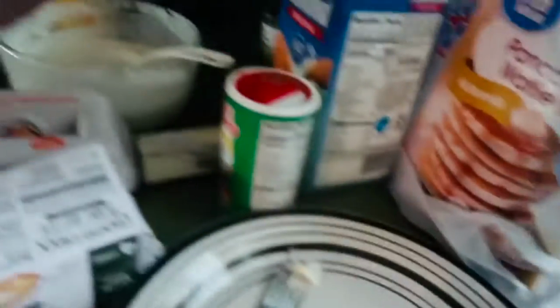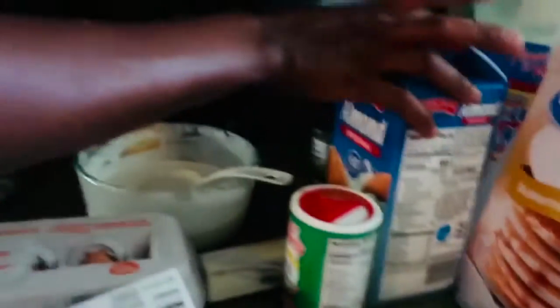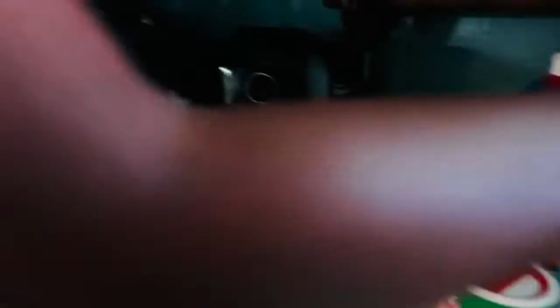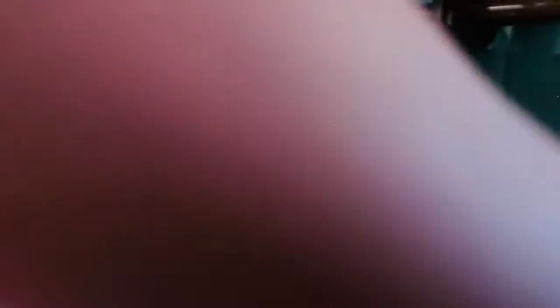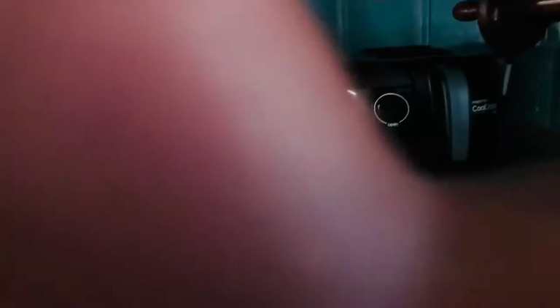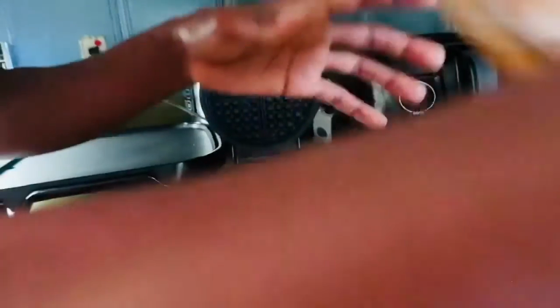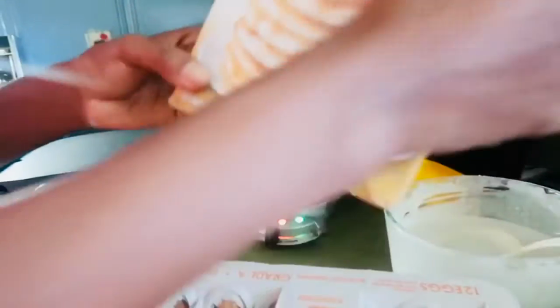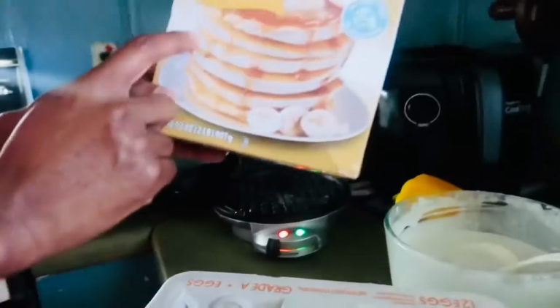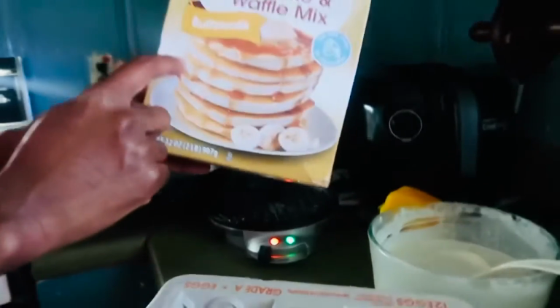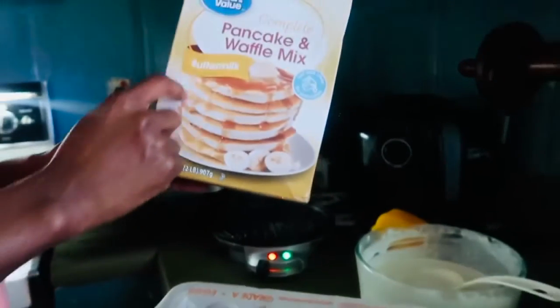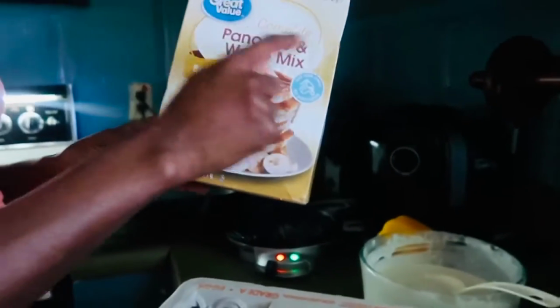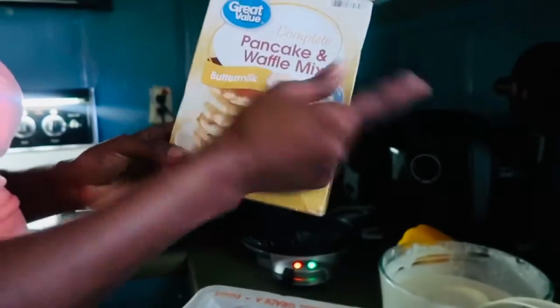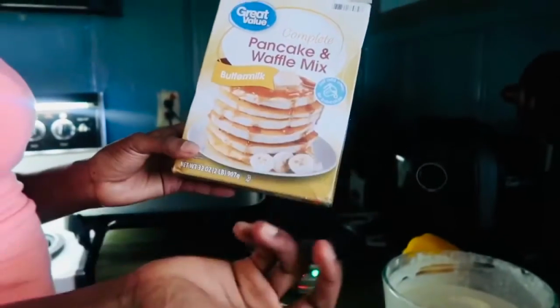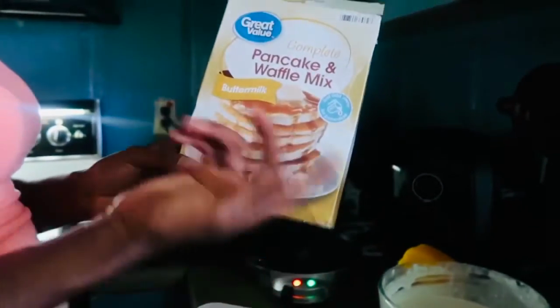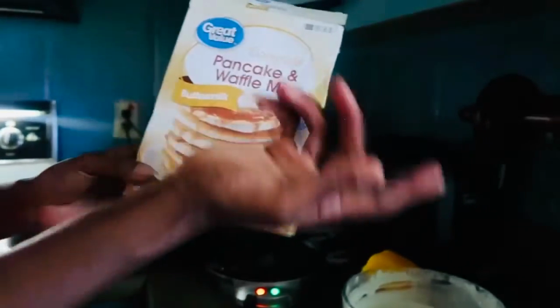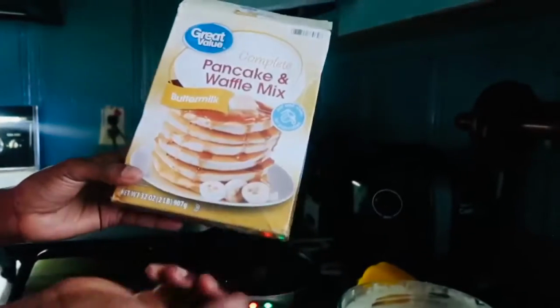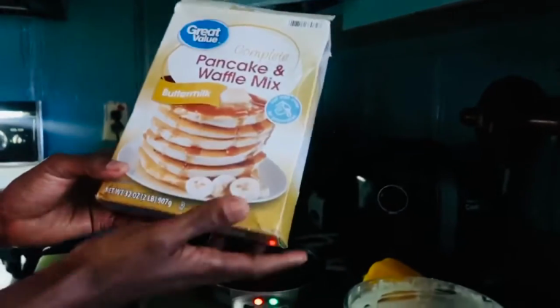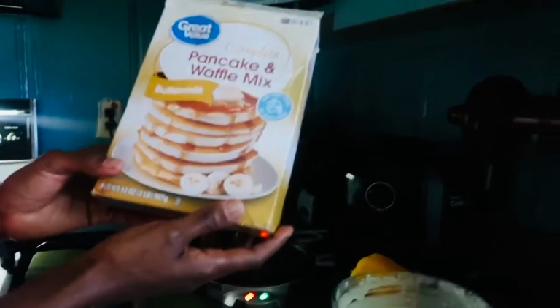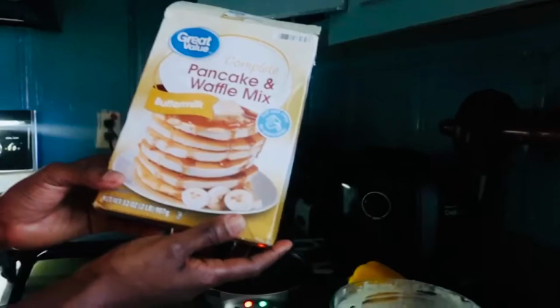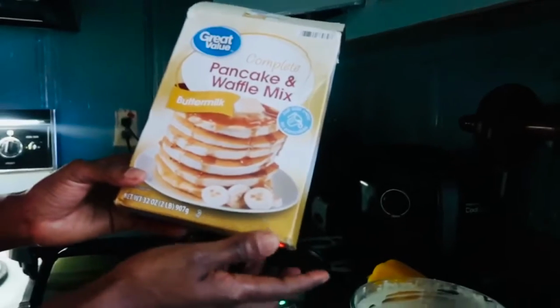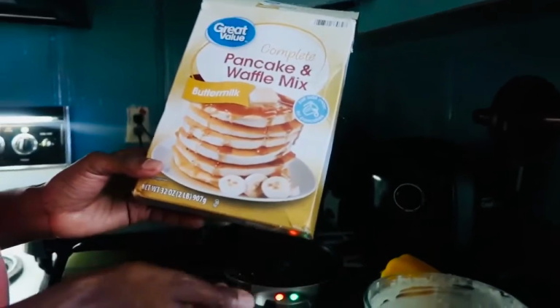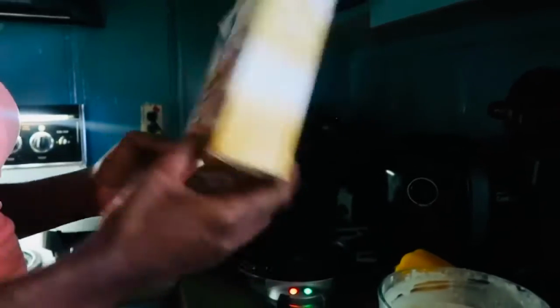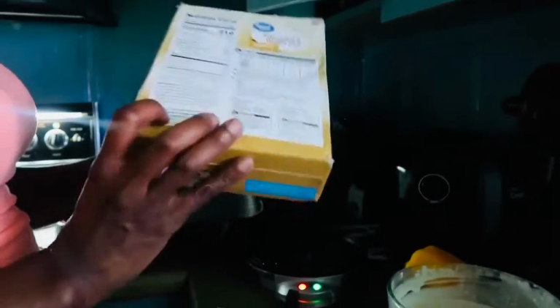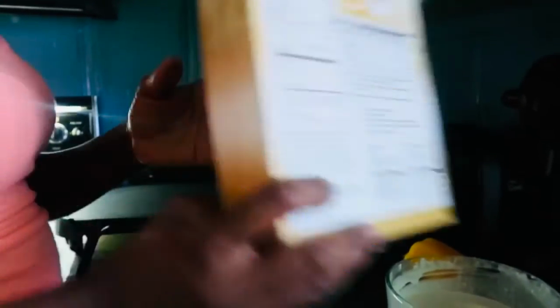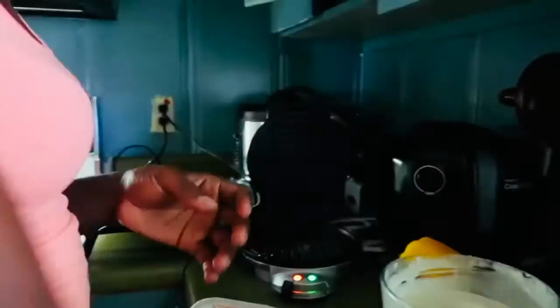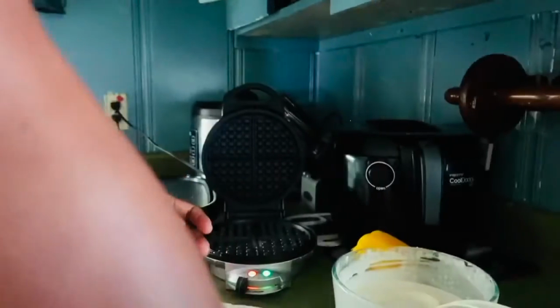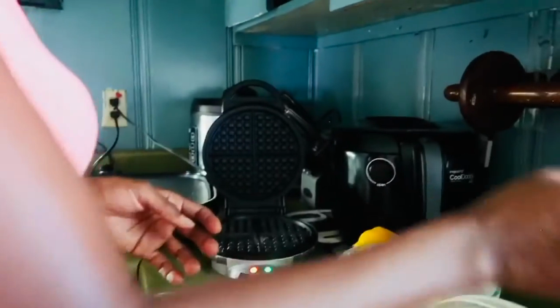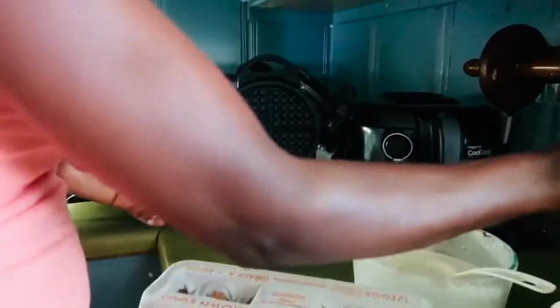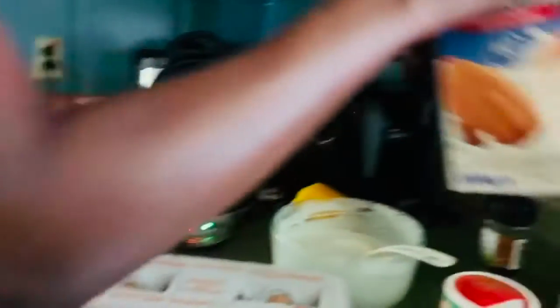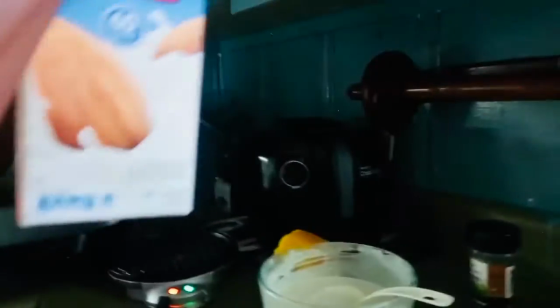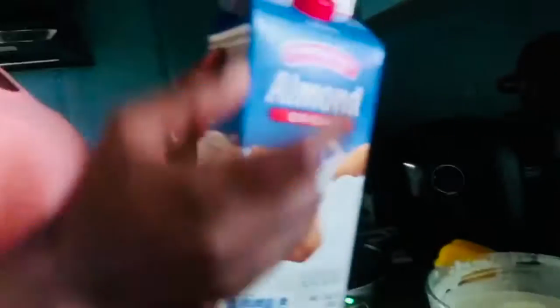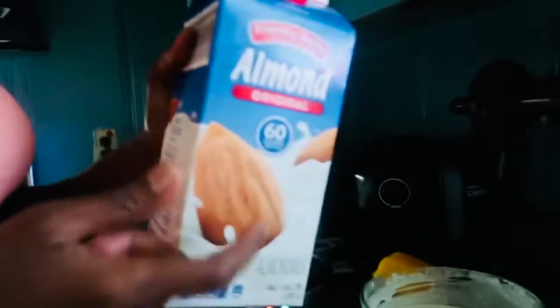This is what I used — it comes with everything already in there. It says use water, but I used milk — almond milk.